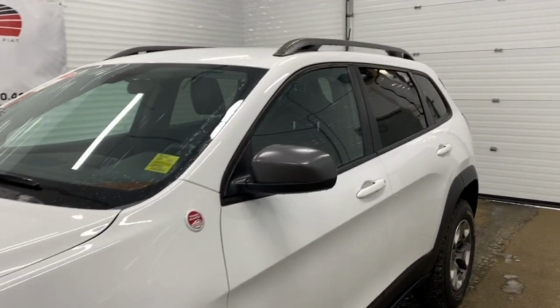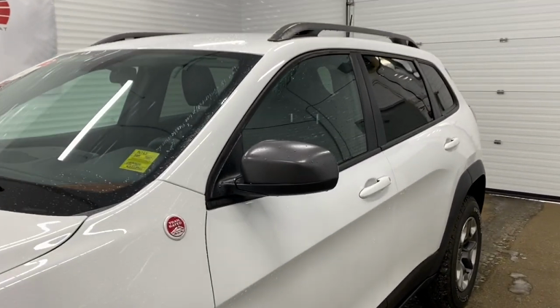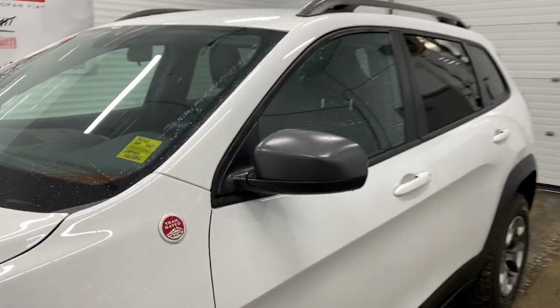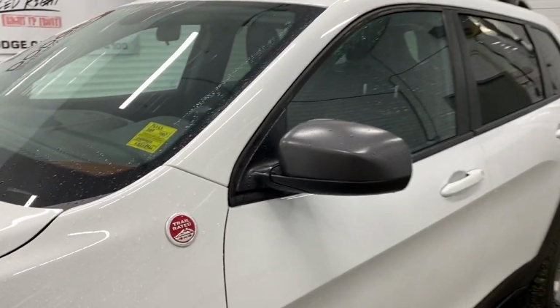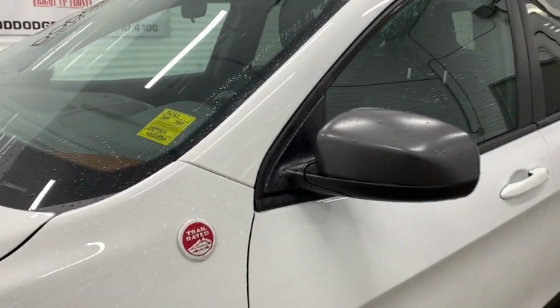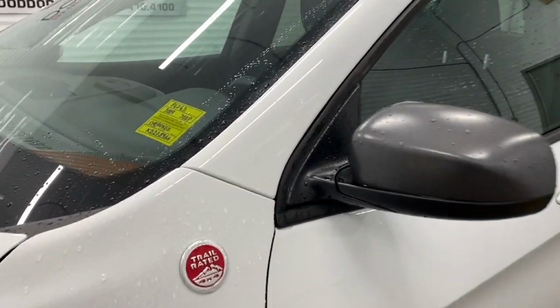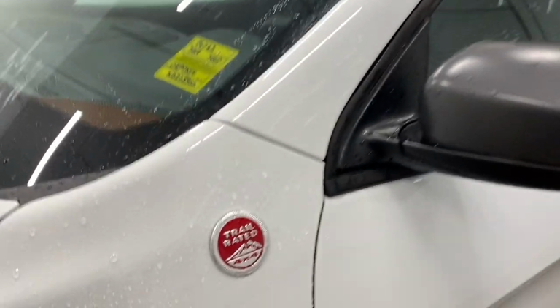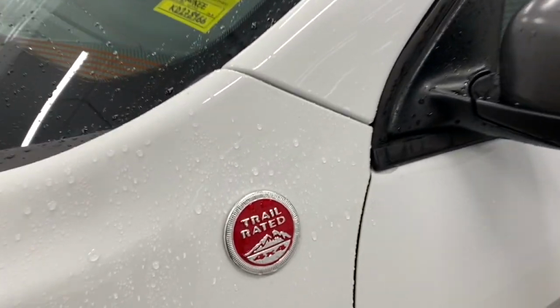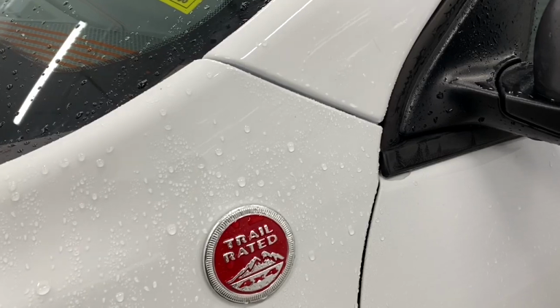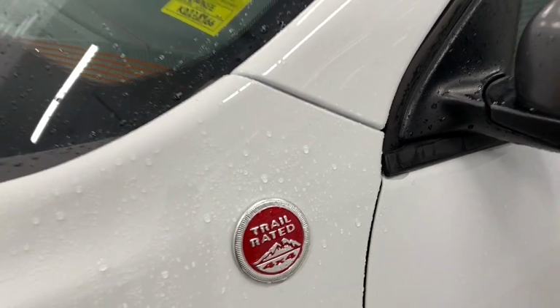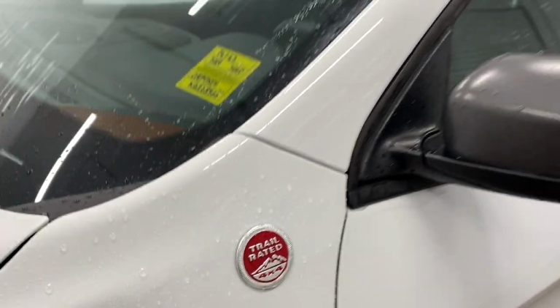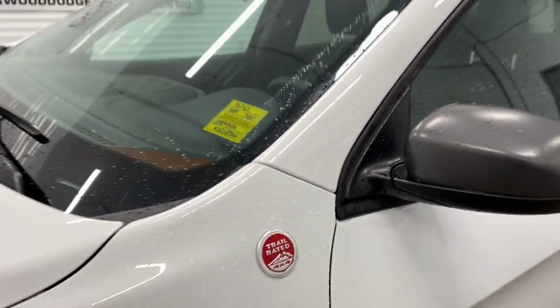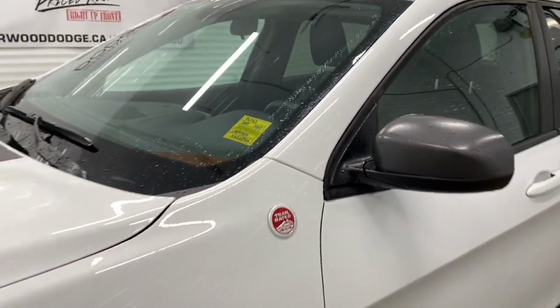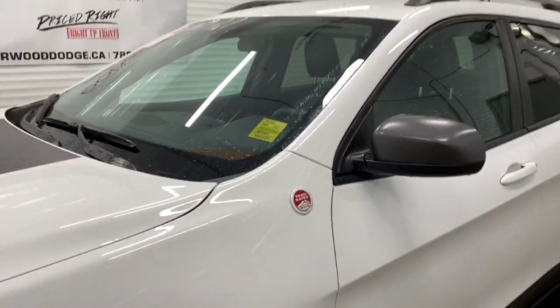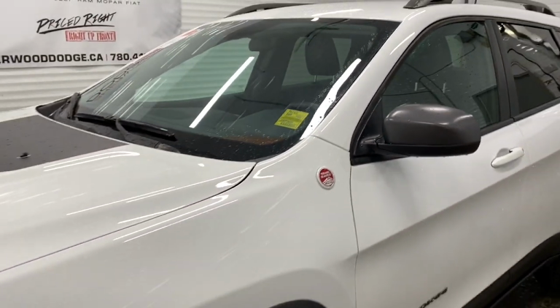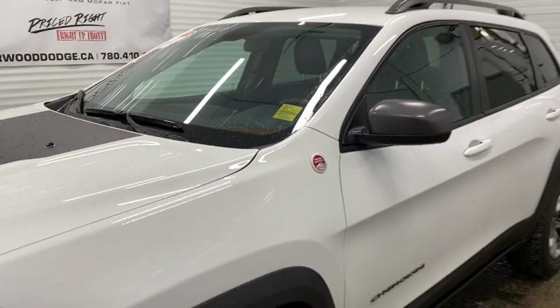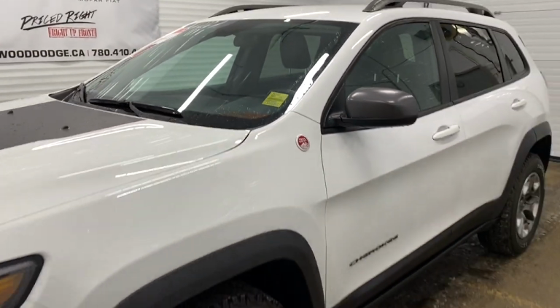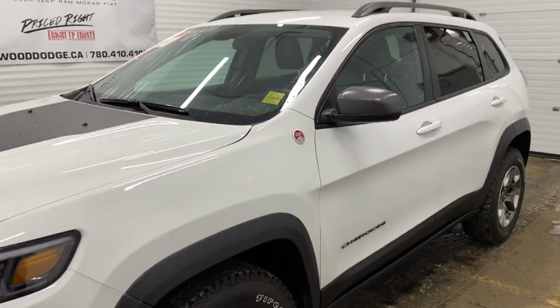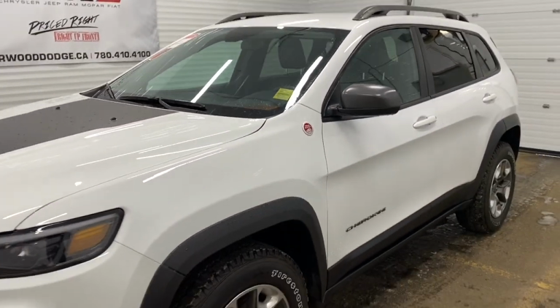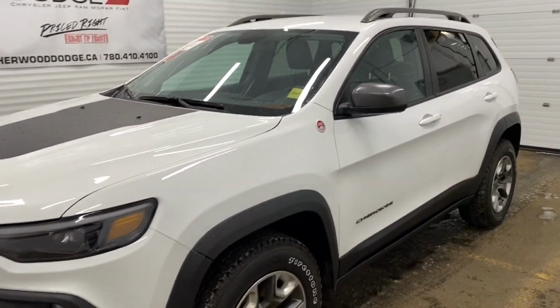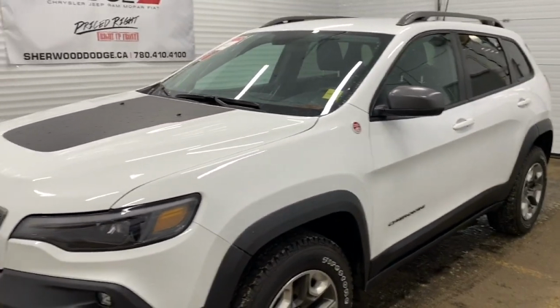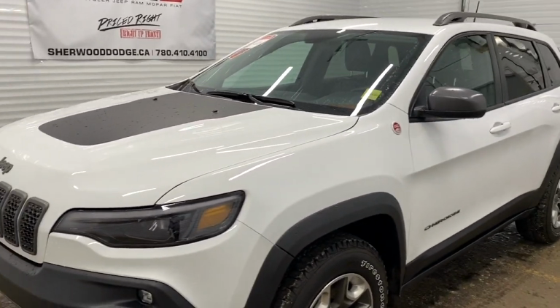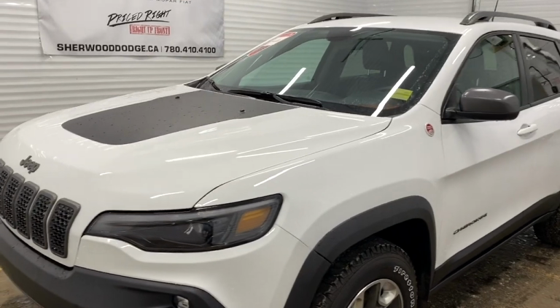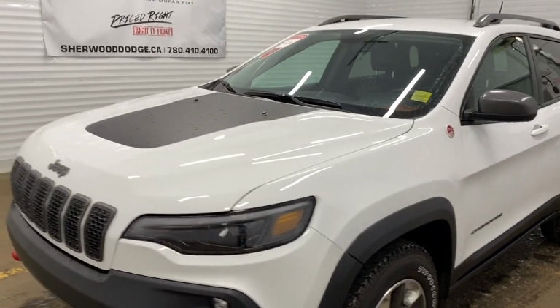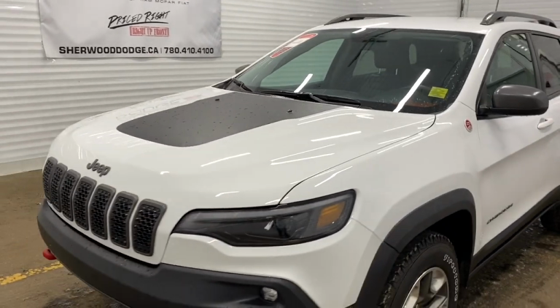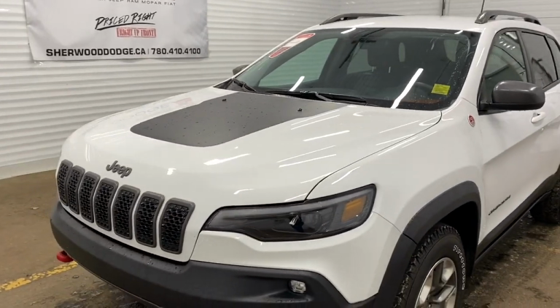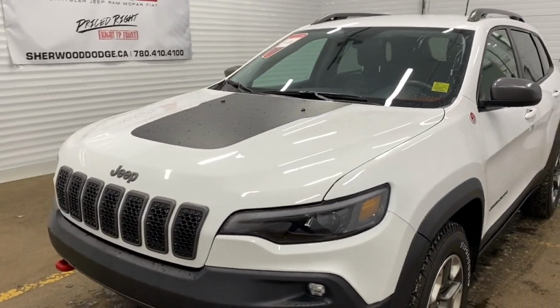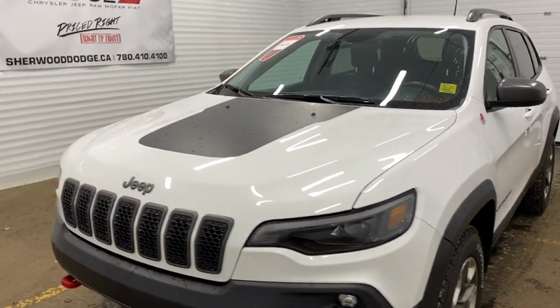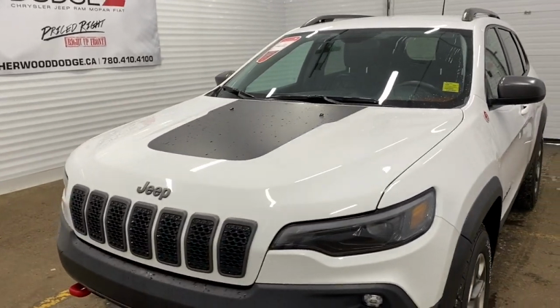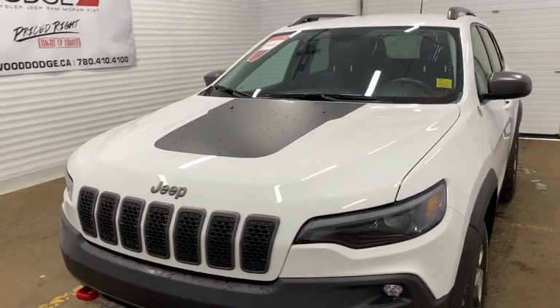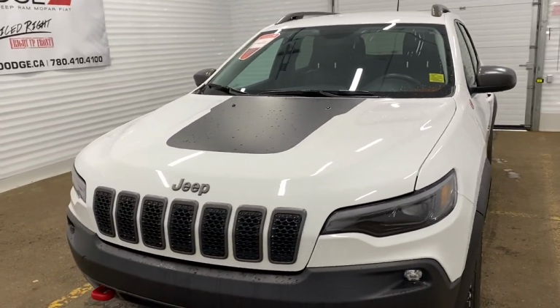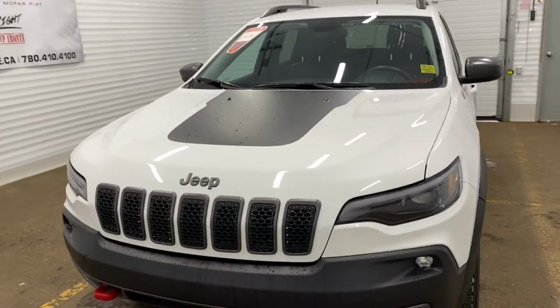This Cherokee has a clean Carfax and is trail rated, which means it has gone through and passed vigorous off-road testing. This Cherokee has only 52,000 kilometers.